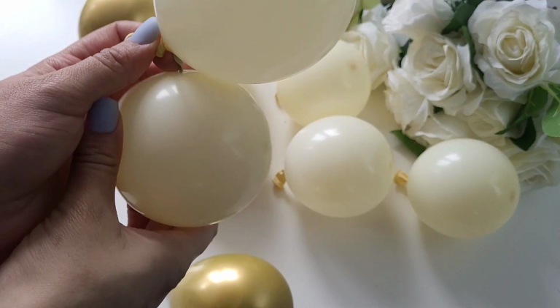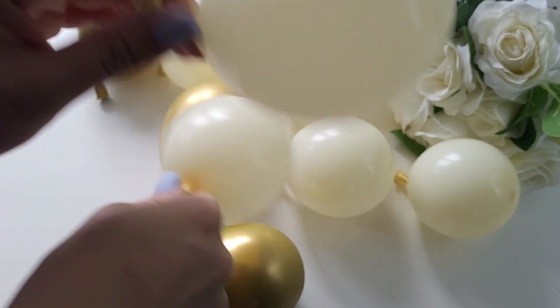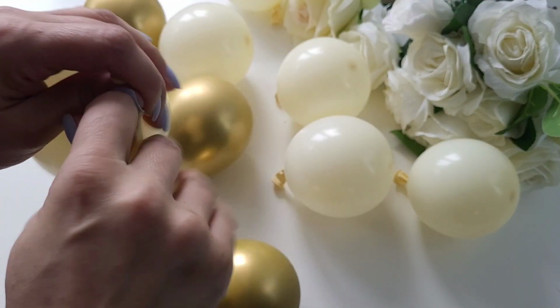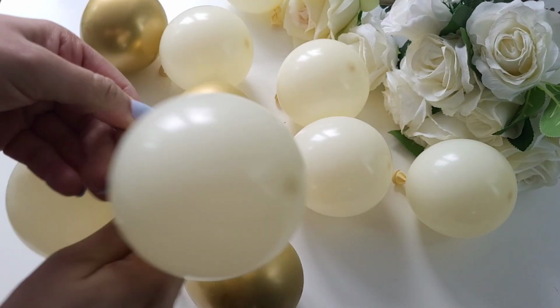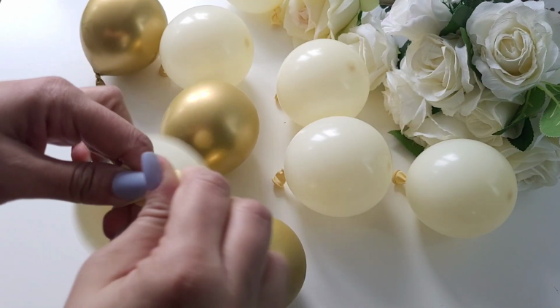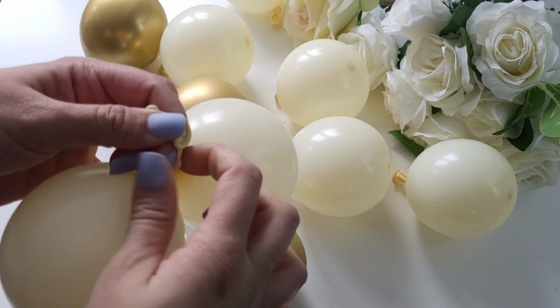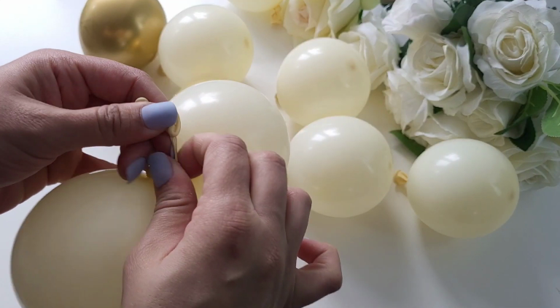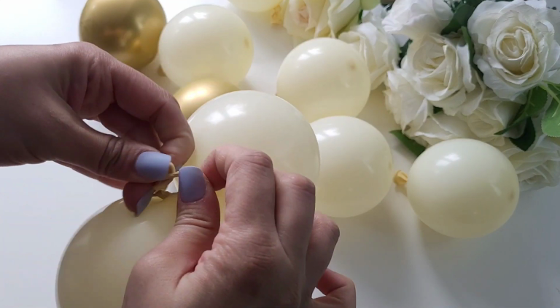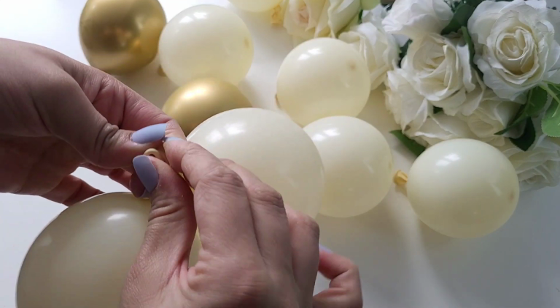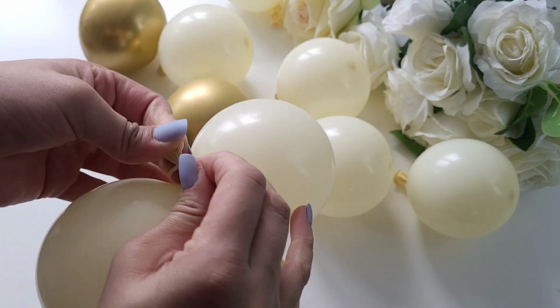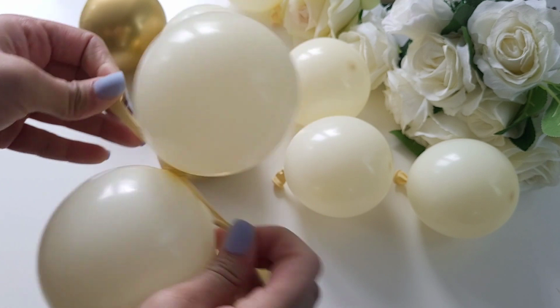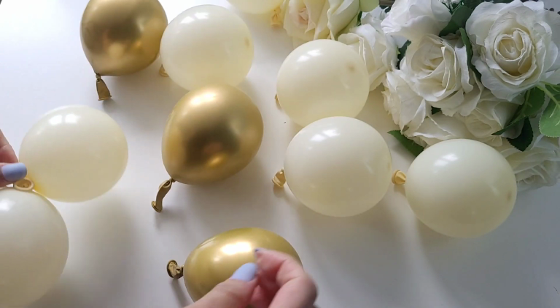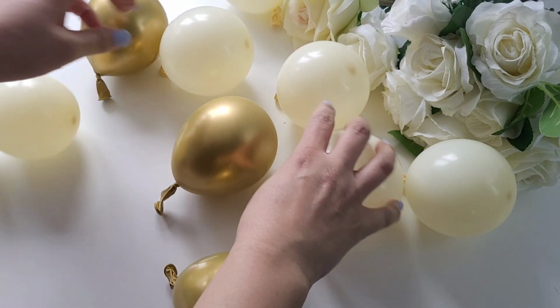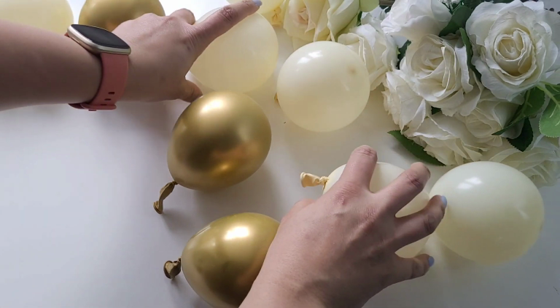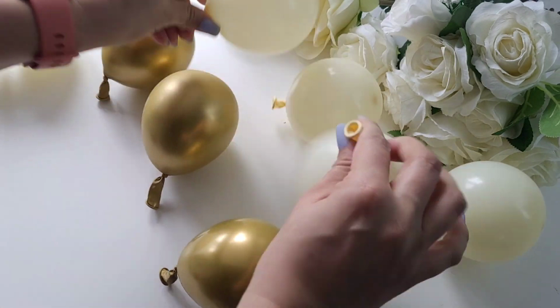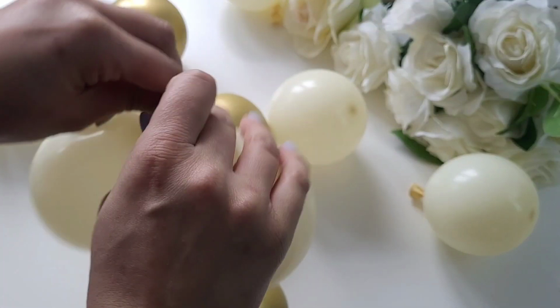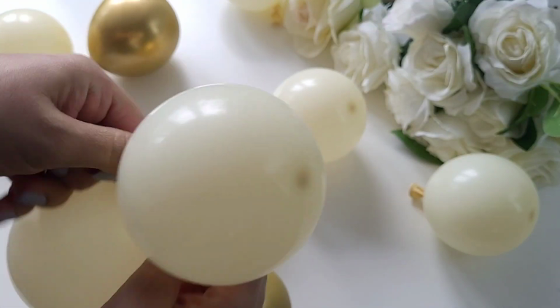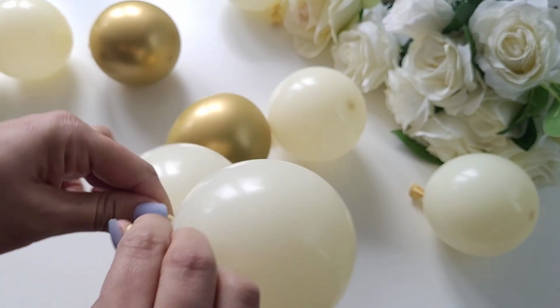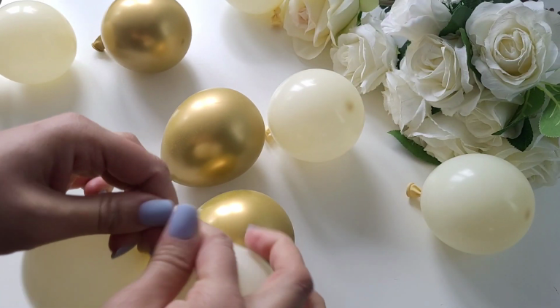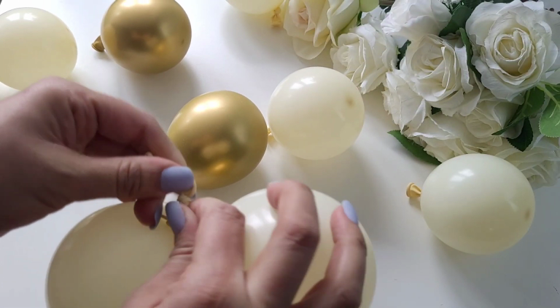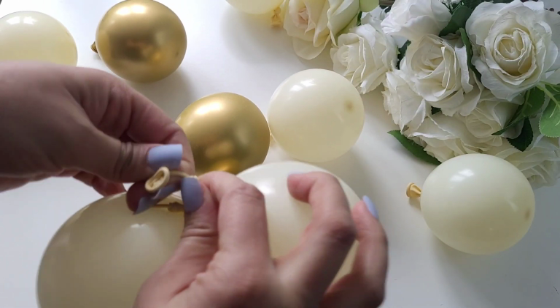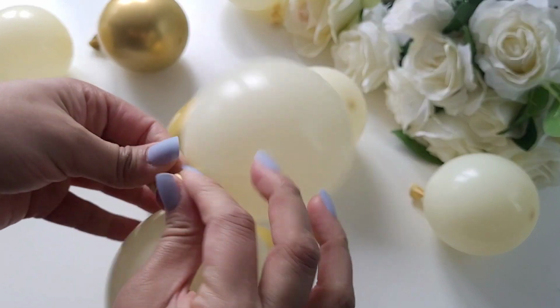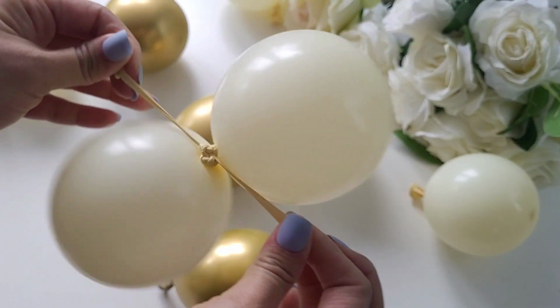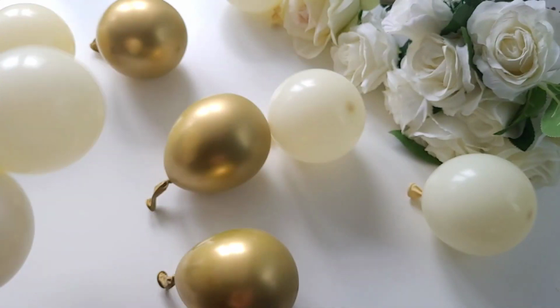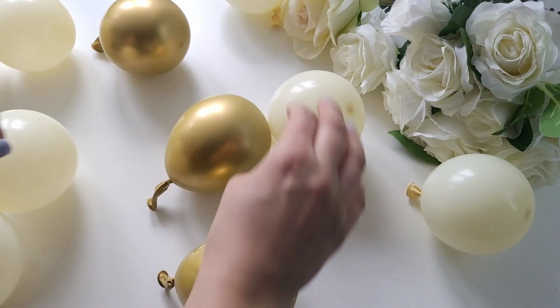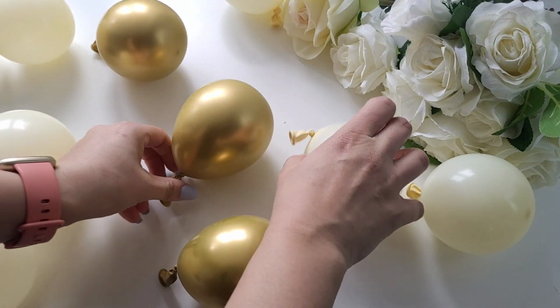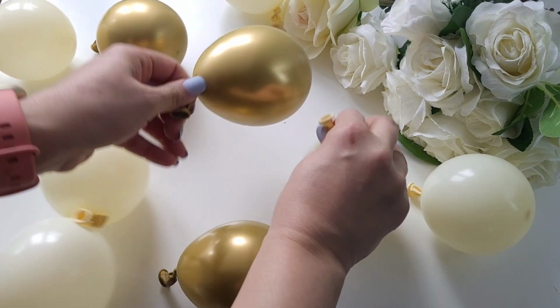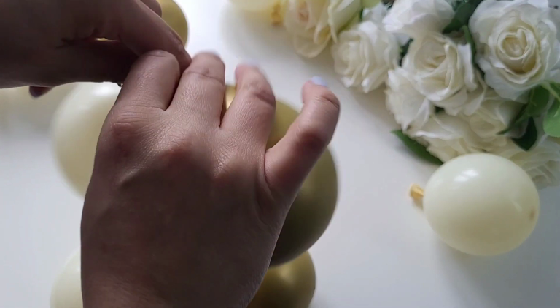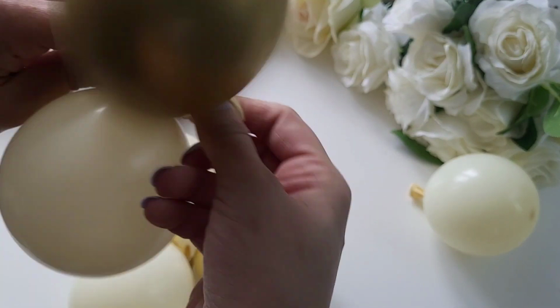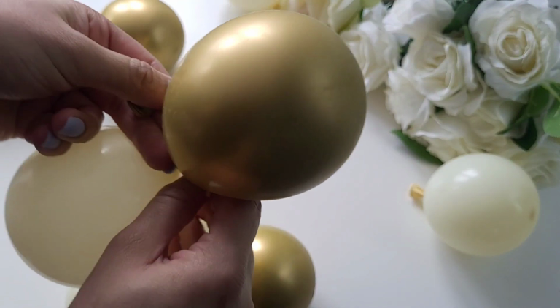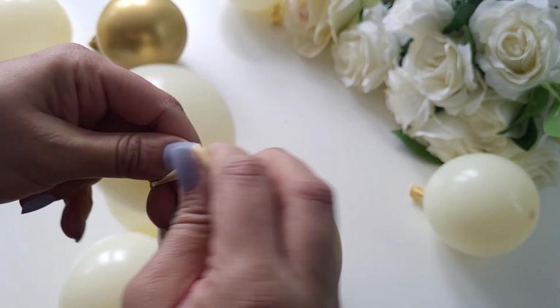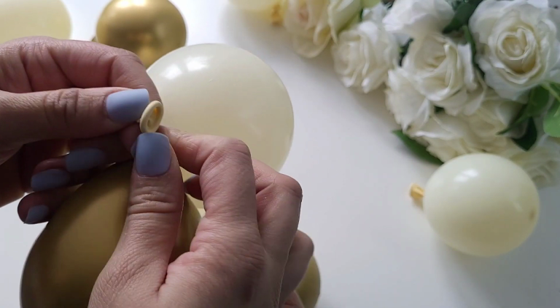Now, what you need to do is tie the balloons into pairs — this is called a duplet. We are going to do that with all the balloons. You can mix and match the colours; I am going to be matching them for this design and also mixing some as well.